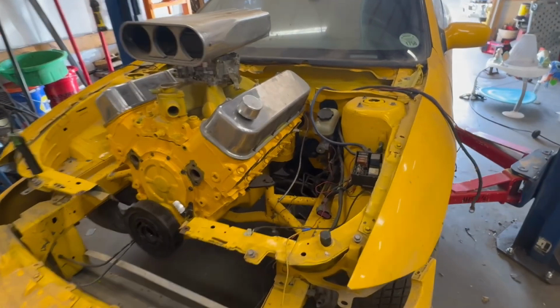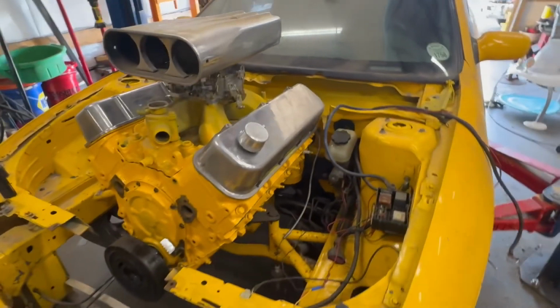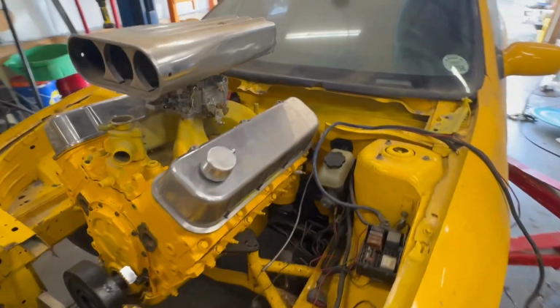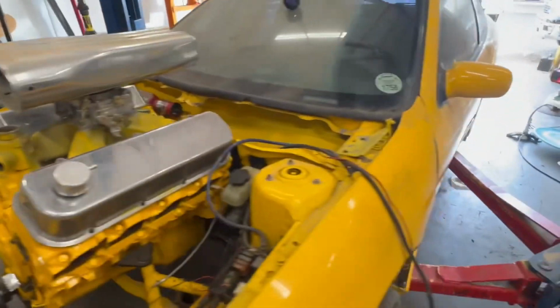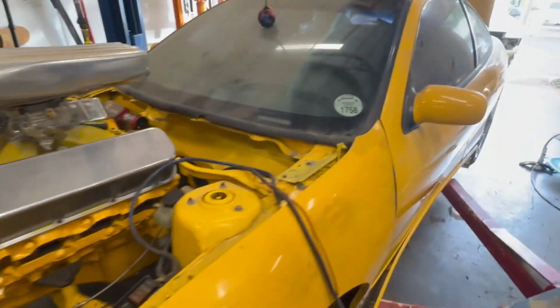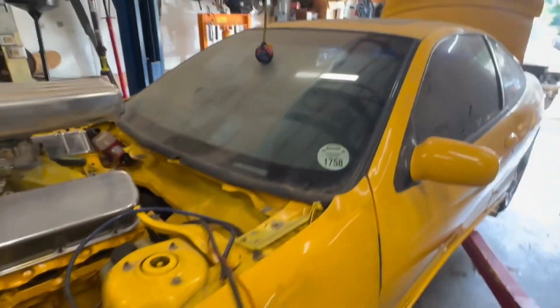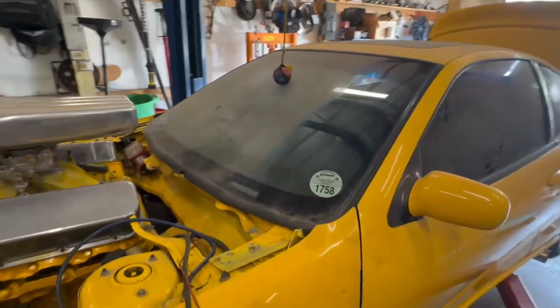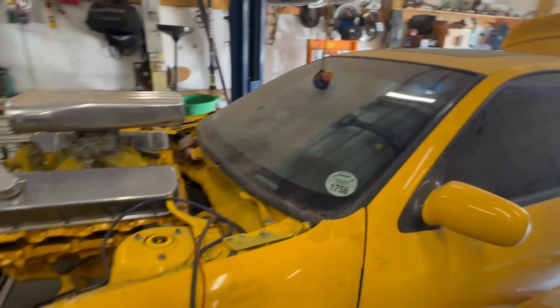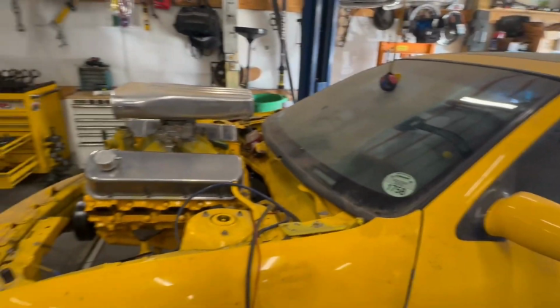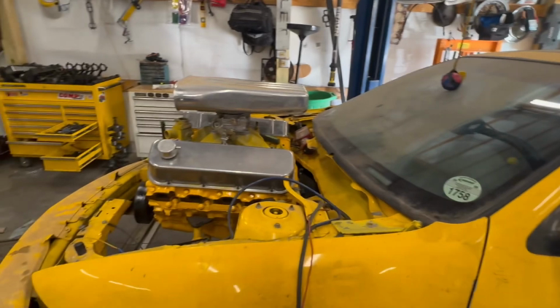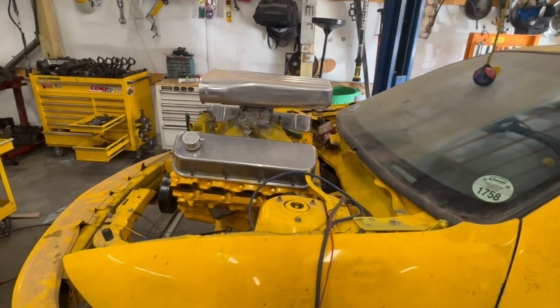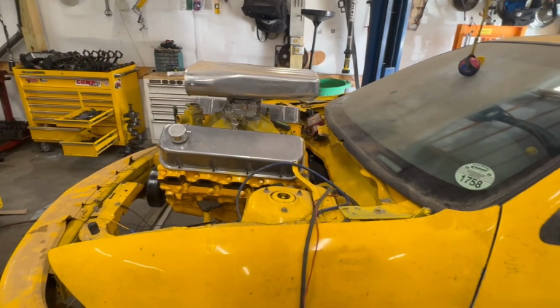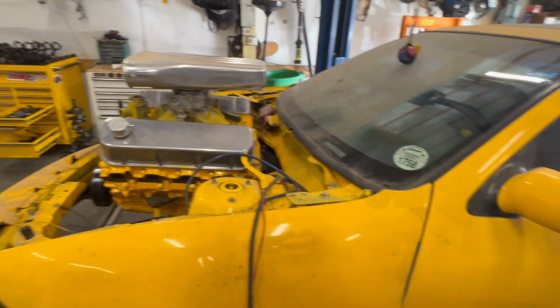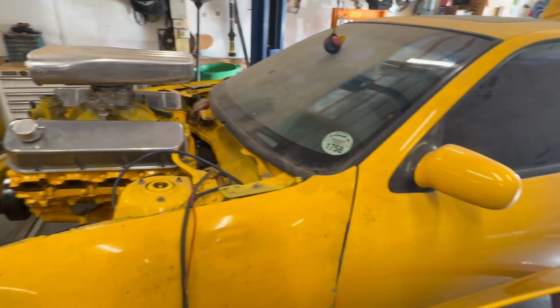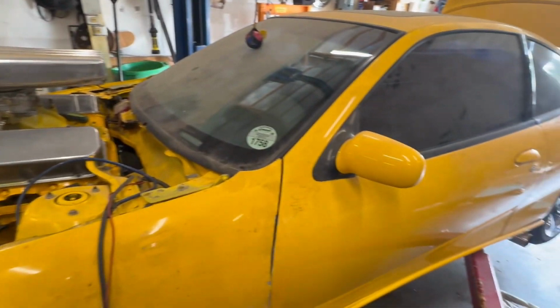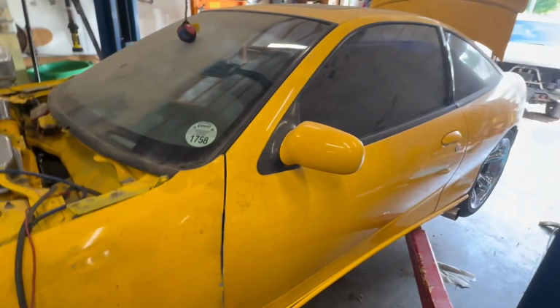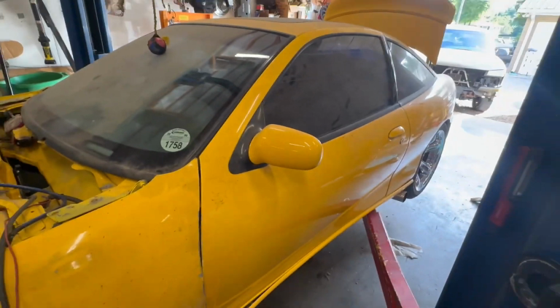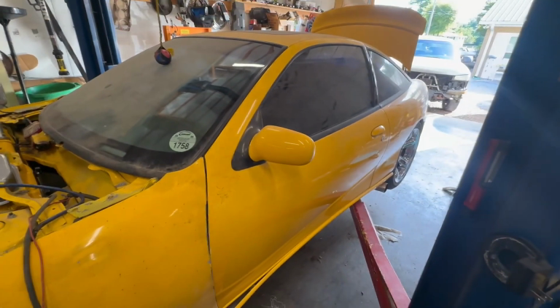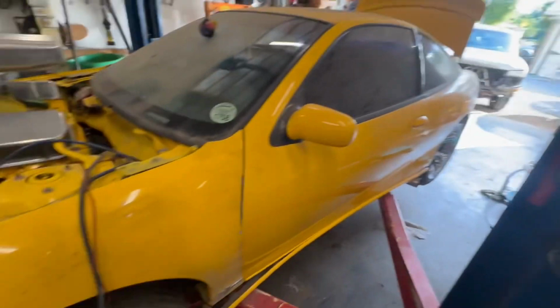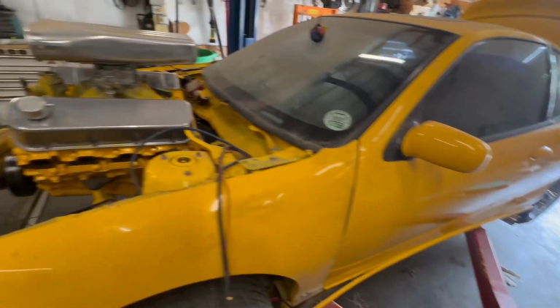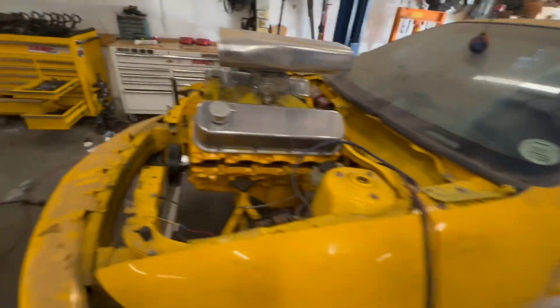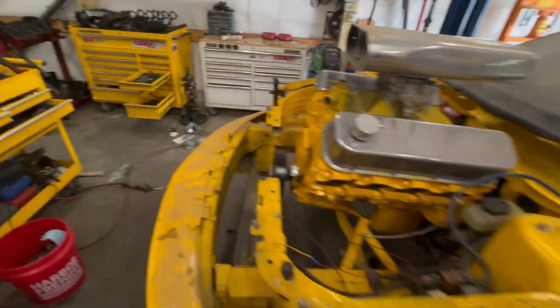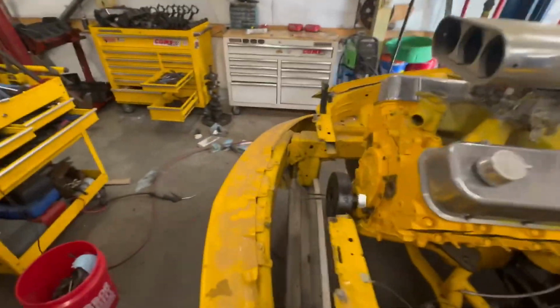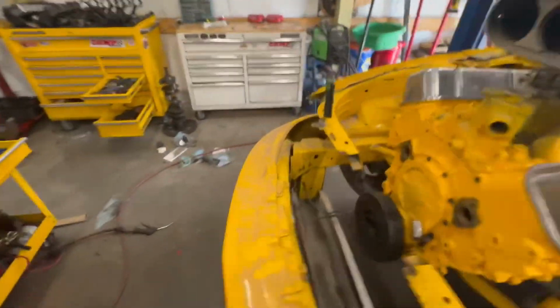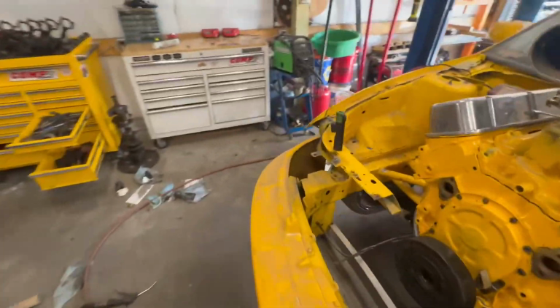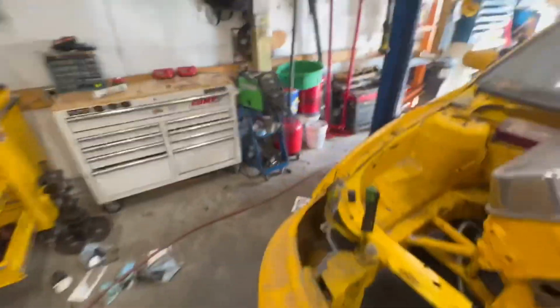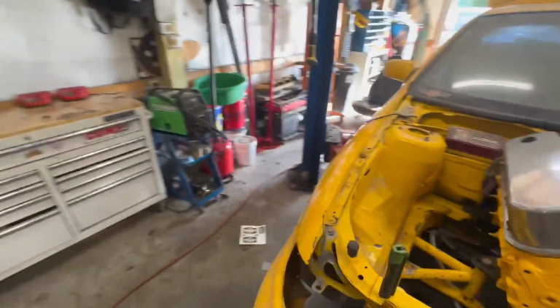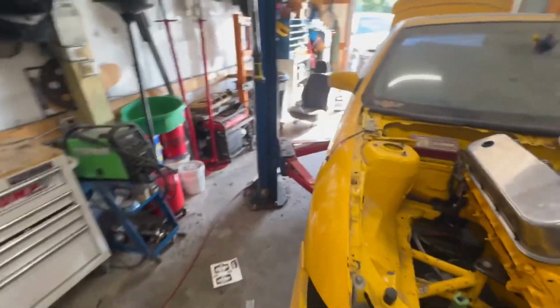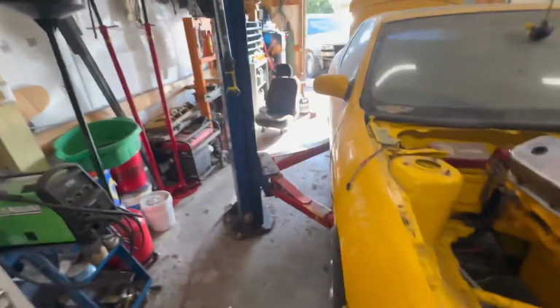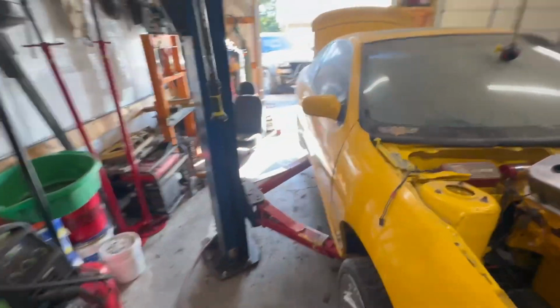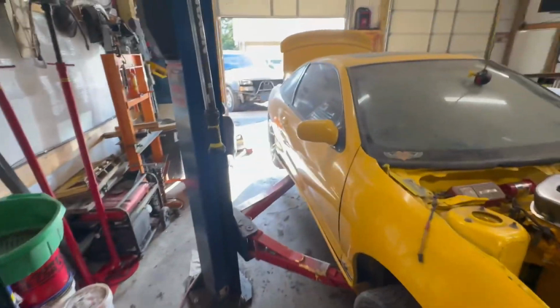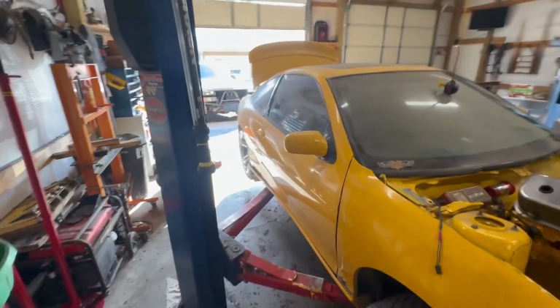I've also got a 1976 Dodge Dart I'm working on, so I'm trying to balance a lot of projects at once — just taking one thing at a time and working on it a little bit here and there, while also balancing customers' cars.